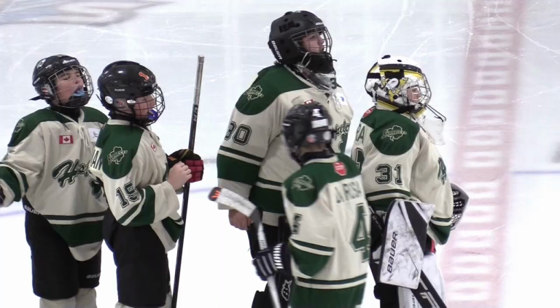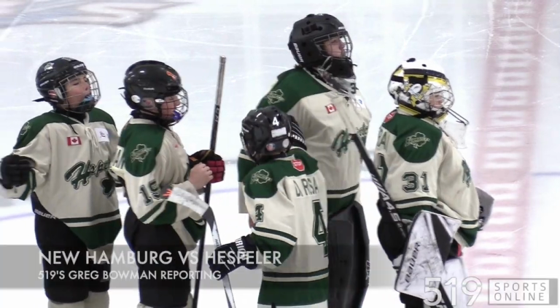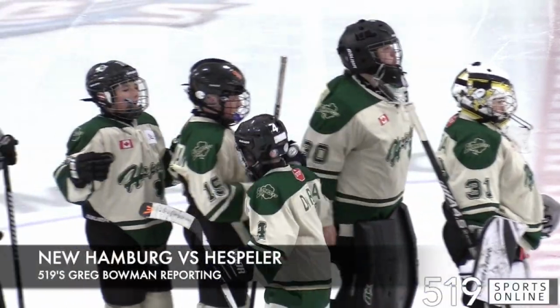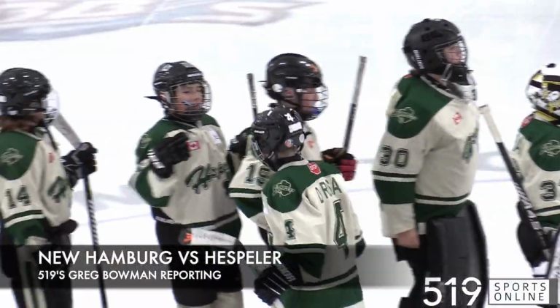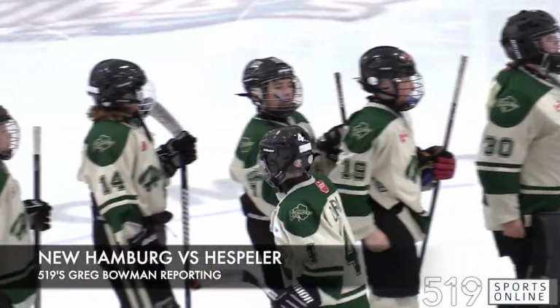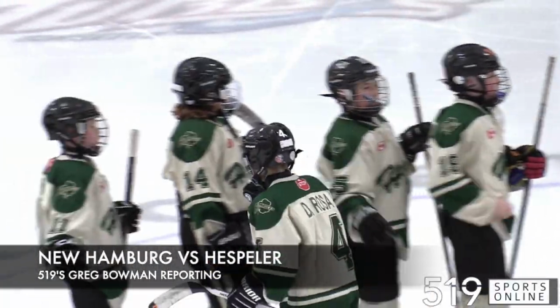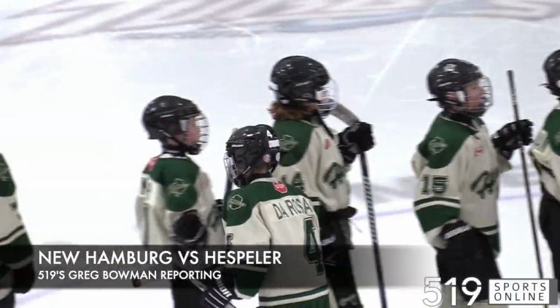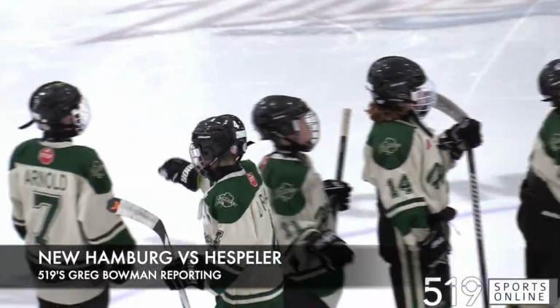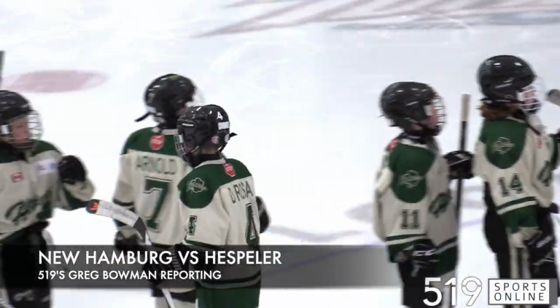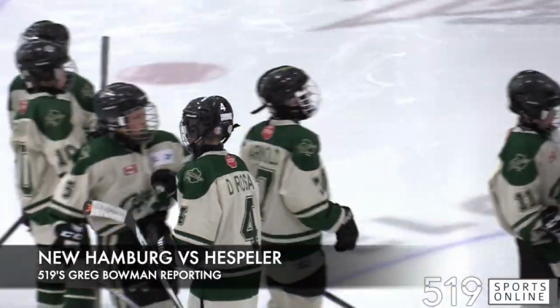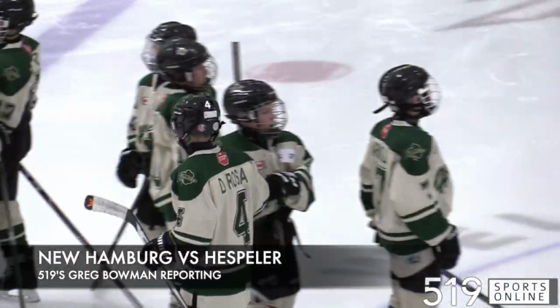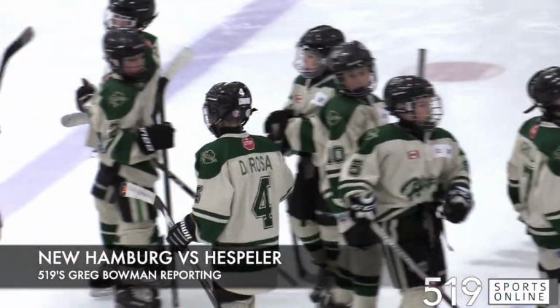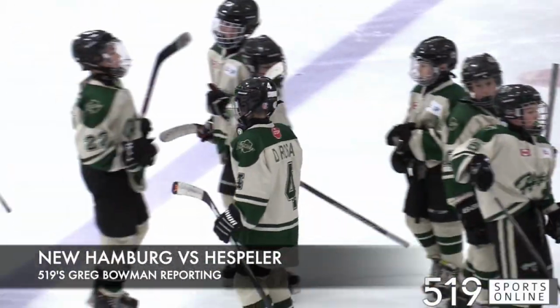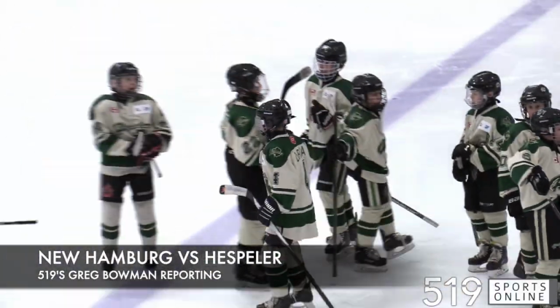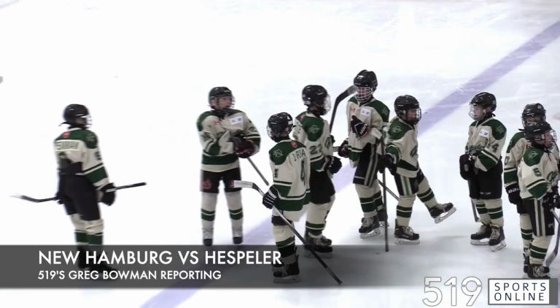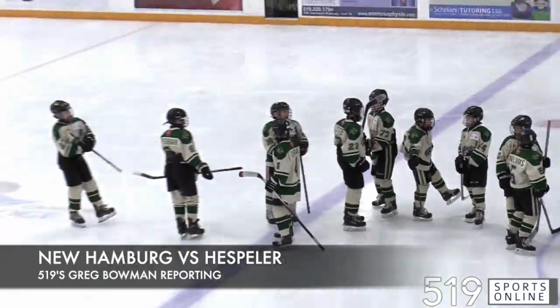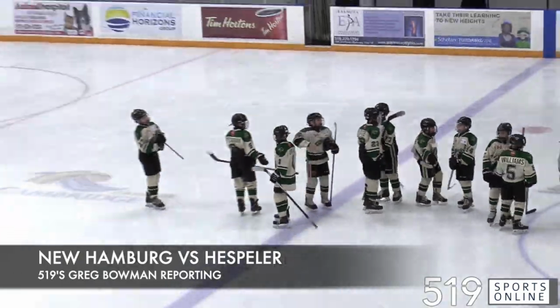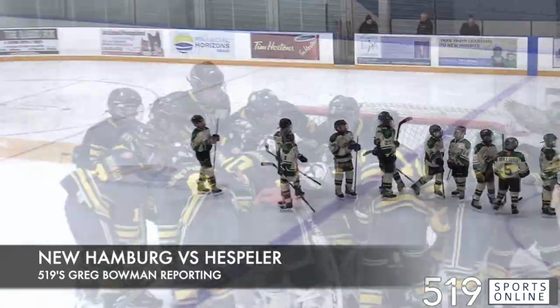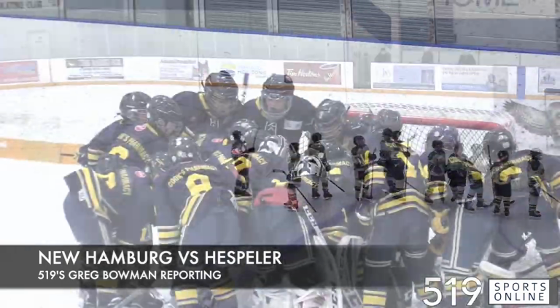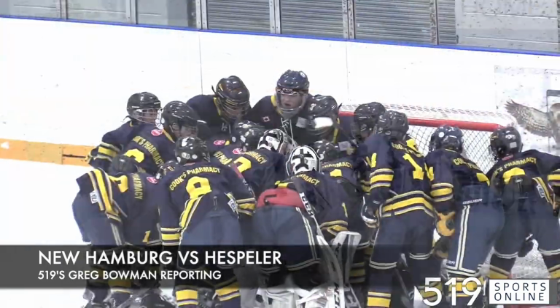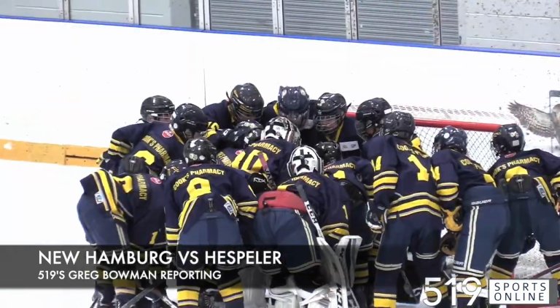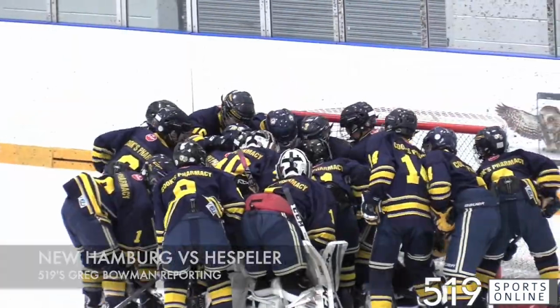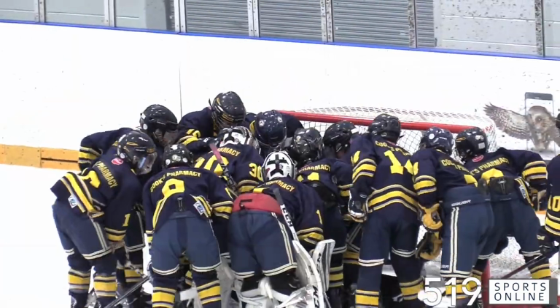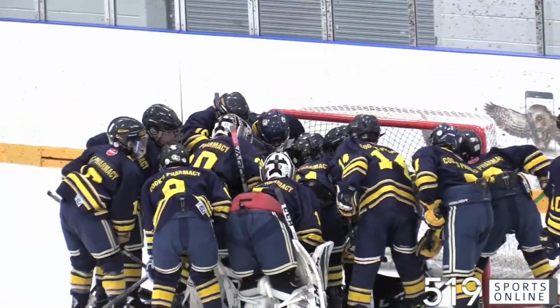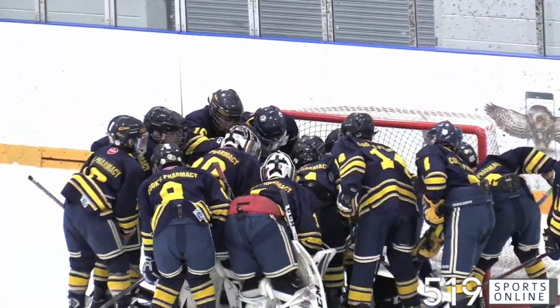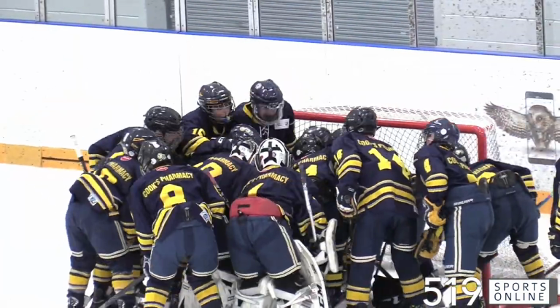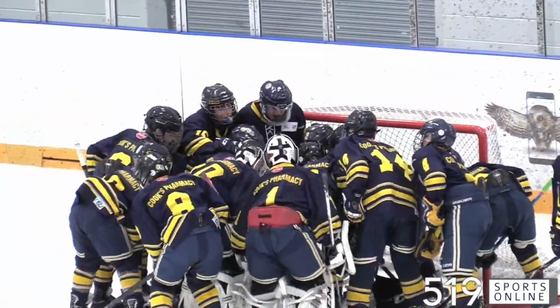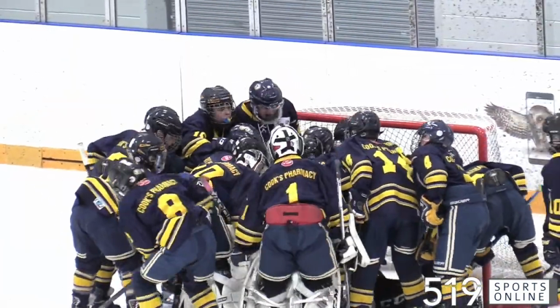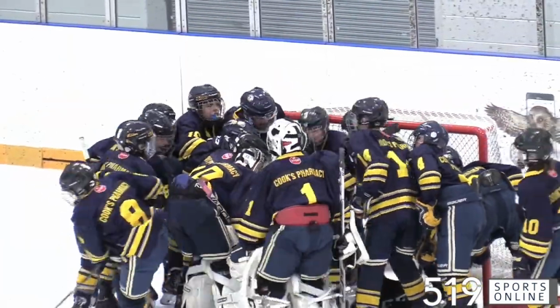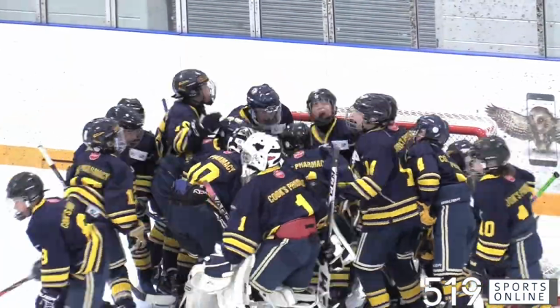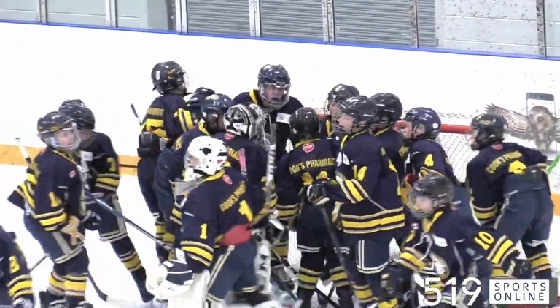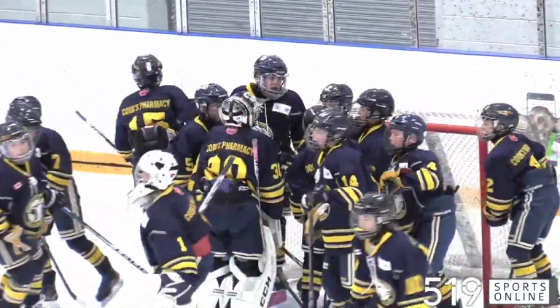The Hespler Shamrocks Pee-wee single A team at home at Hespler Arena. They're taking on the New Hamburg Huskies for a Wednesday evening tilt.